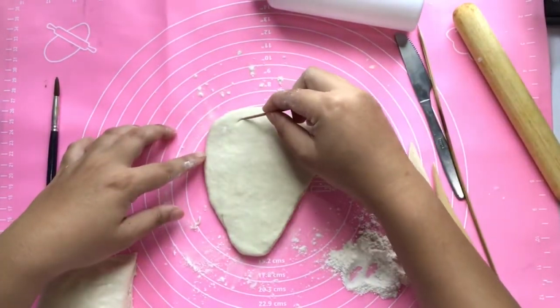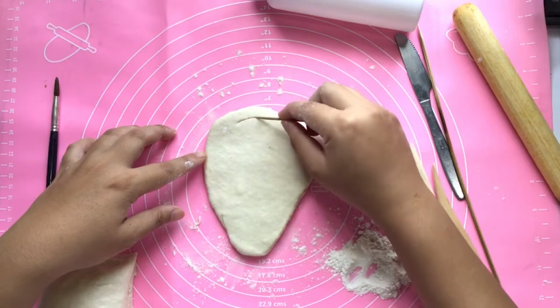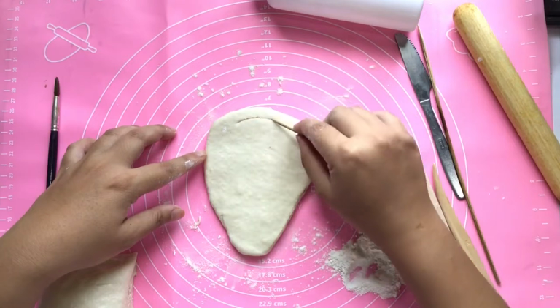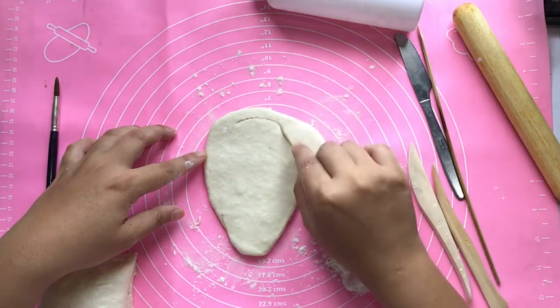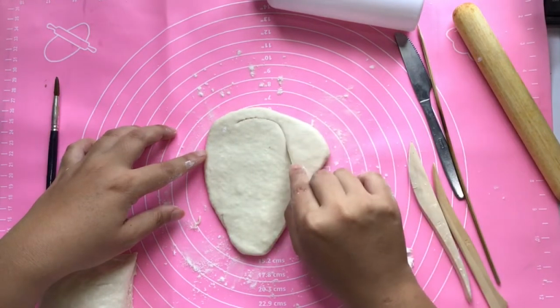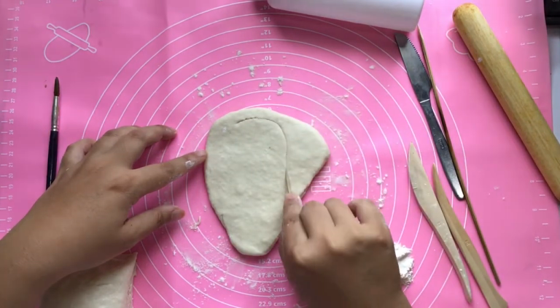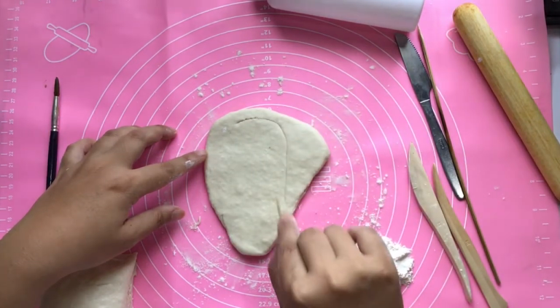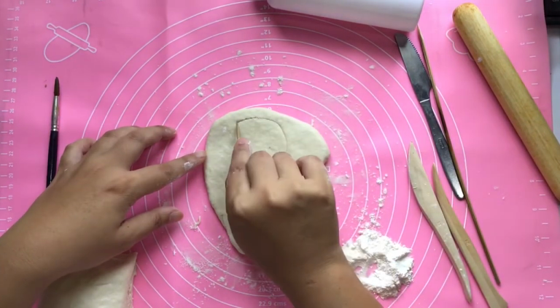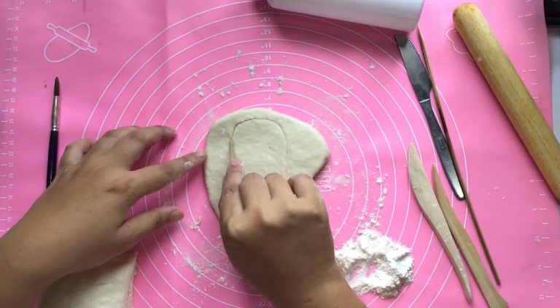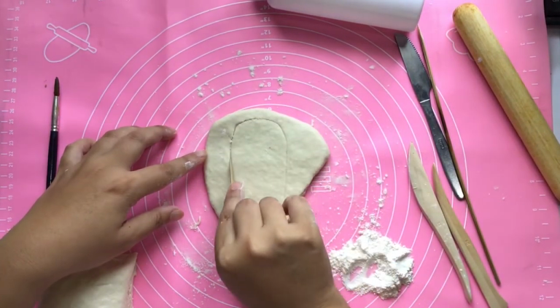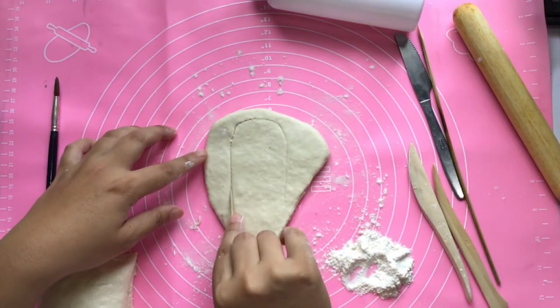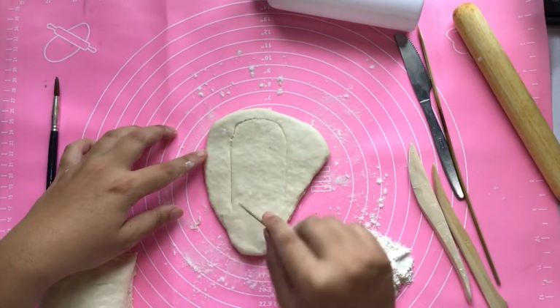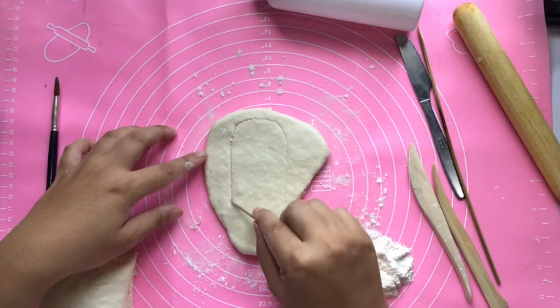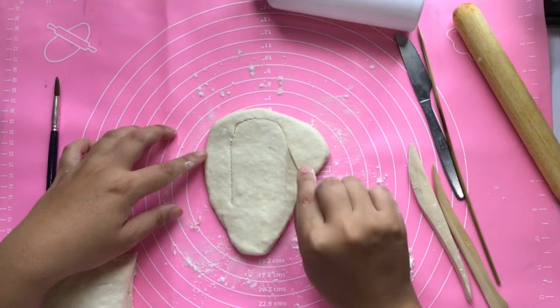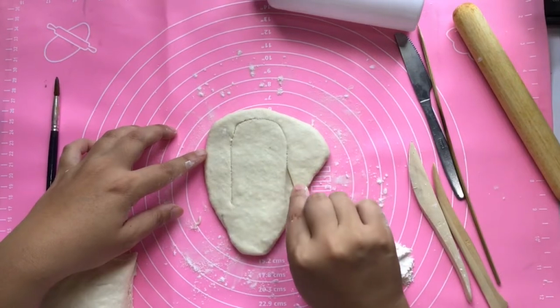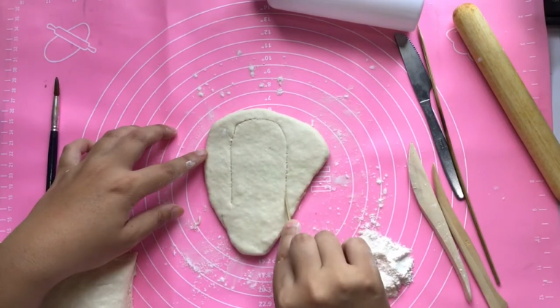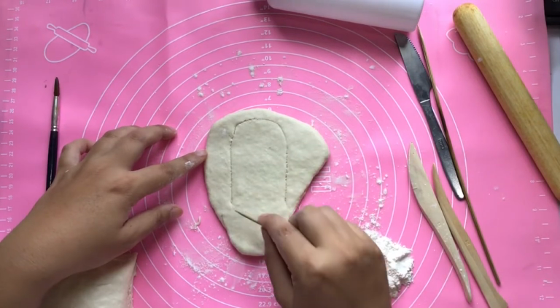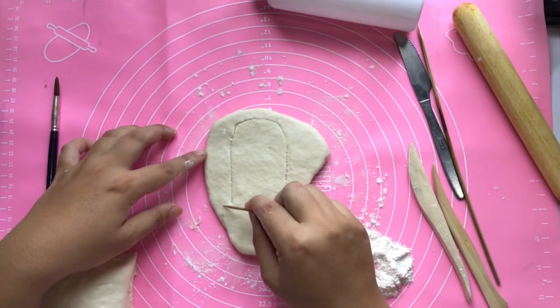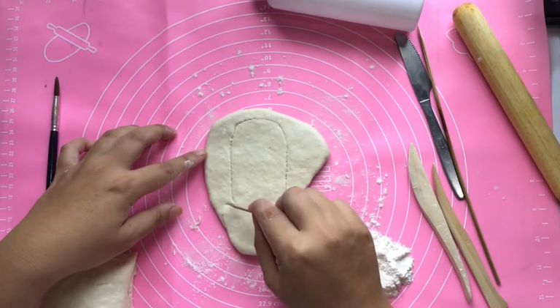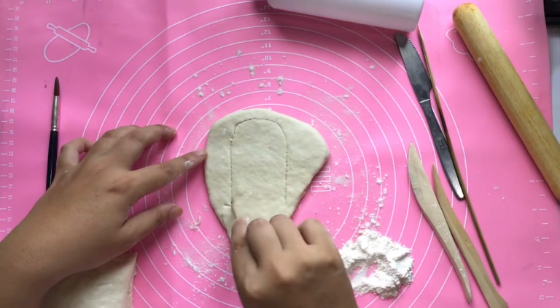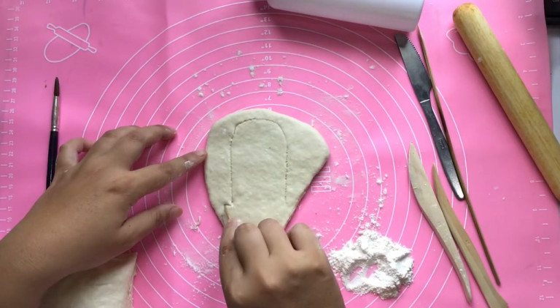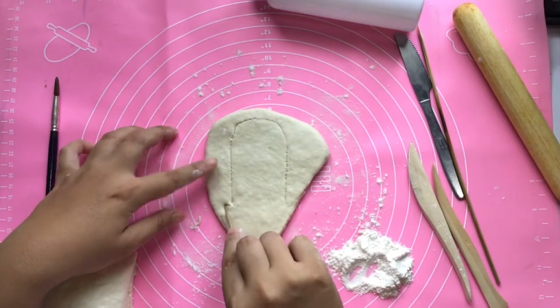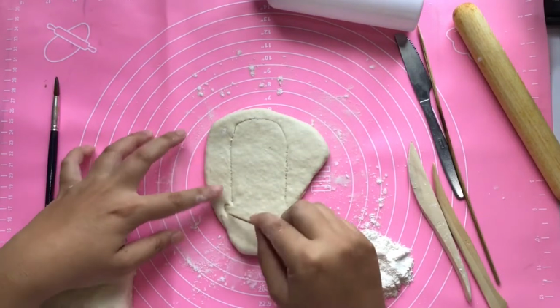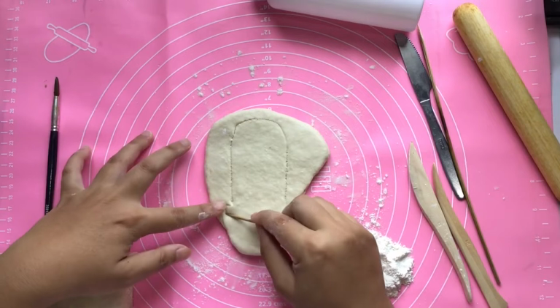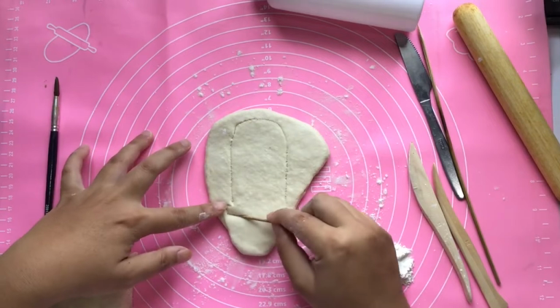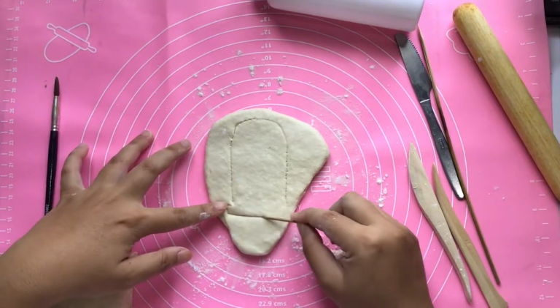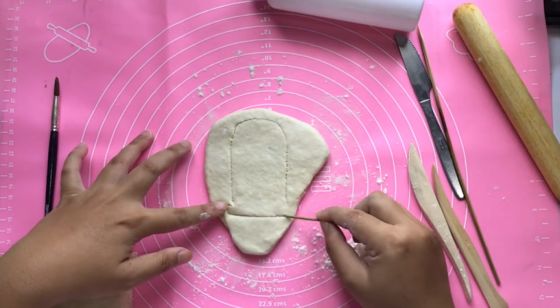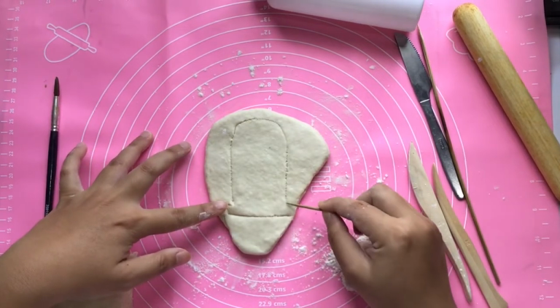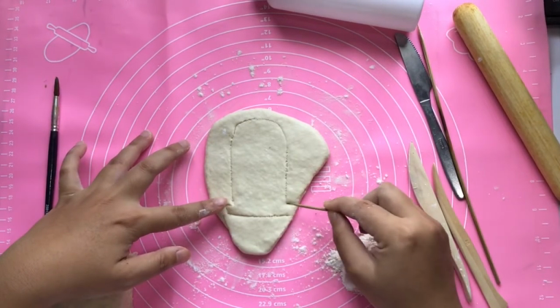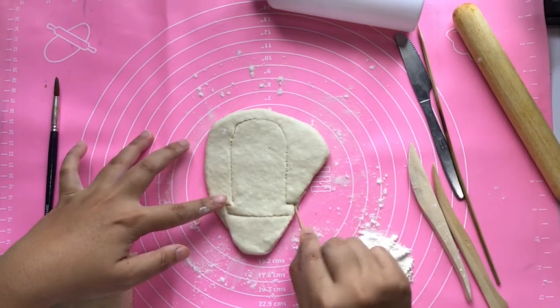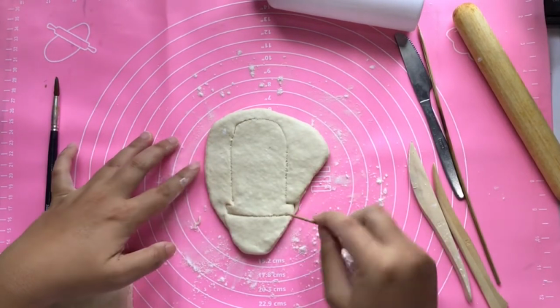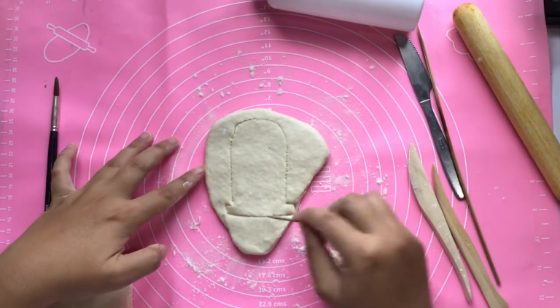I'm going to carve out or draw with a stick or toothpick the shape, the form of the cartouche. Make a nice rounded shape, and make sure you don't press it too hard because this is just the process of marking.